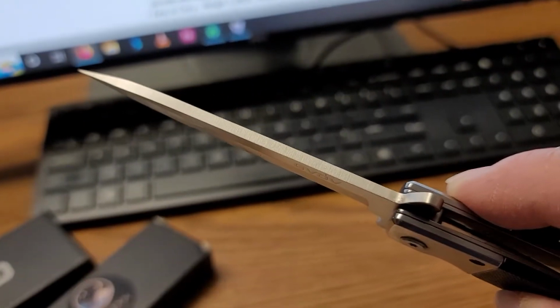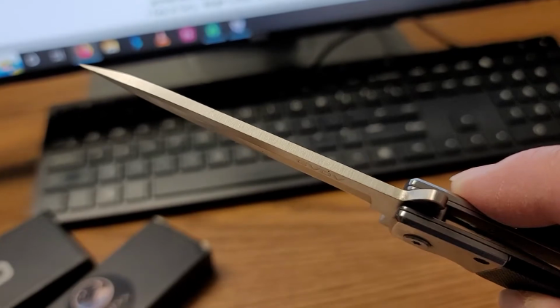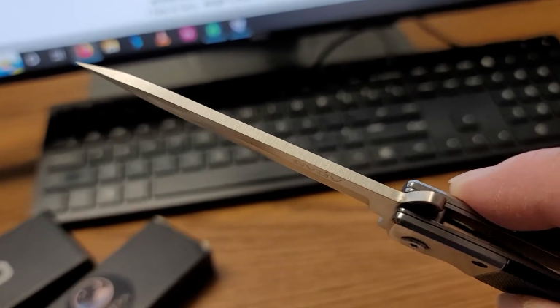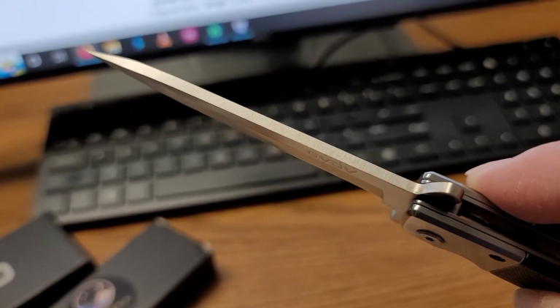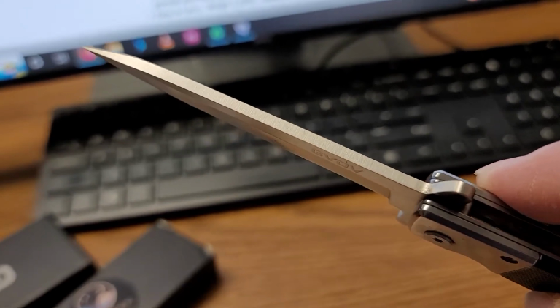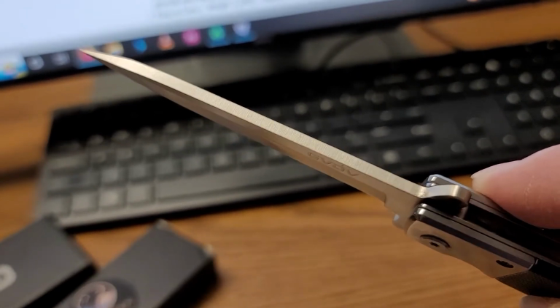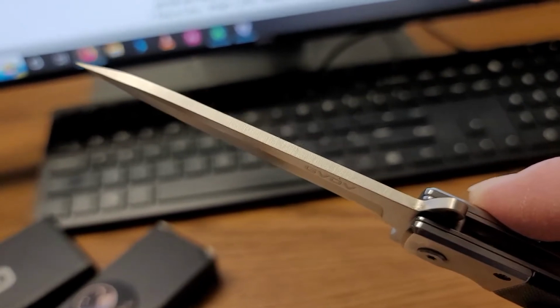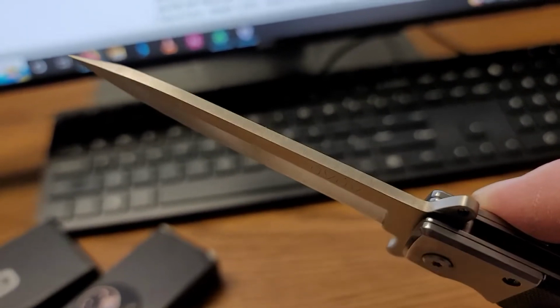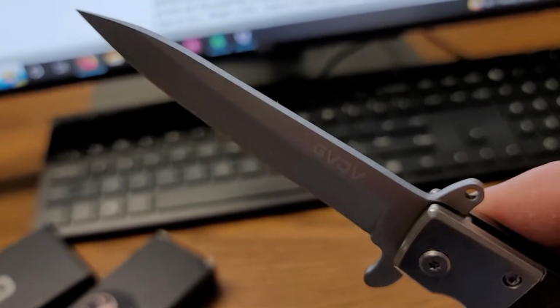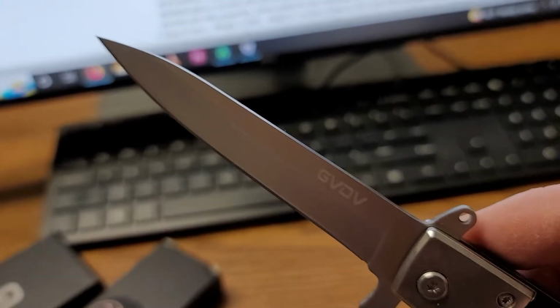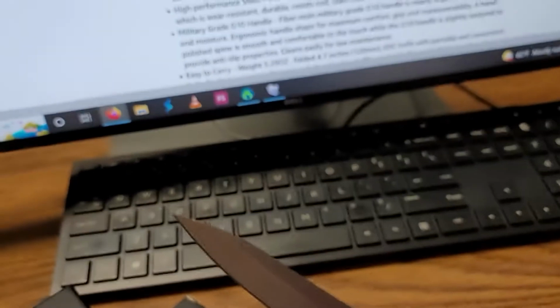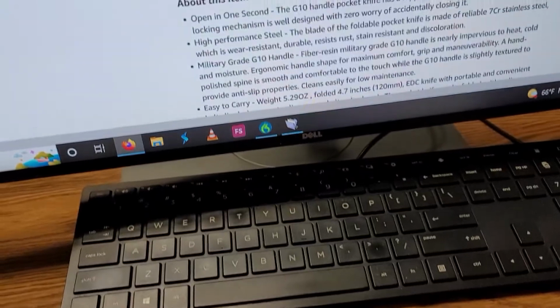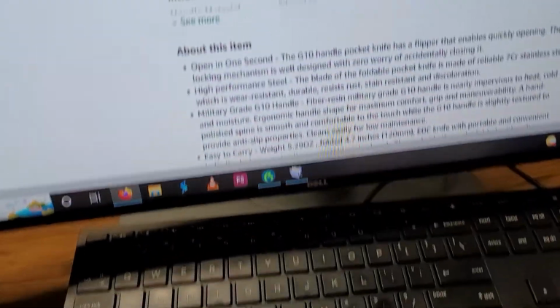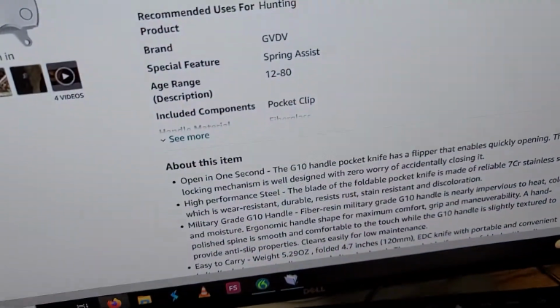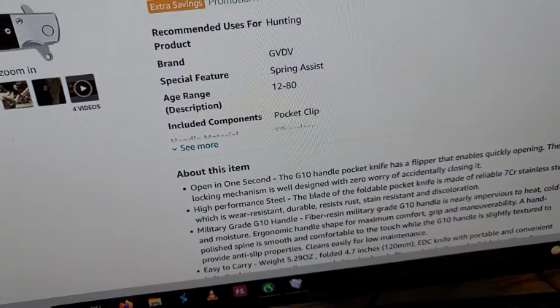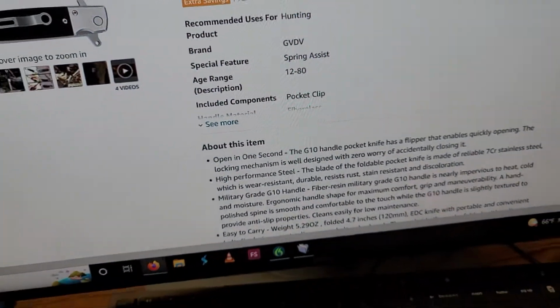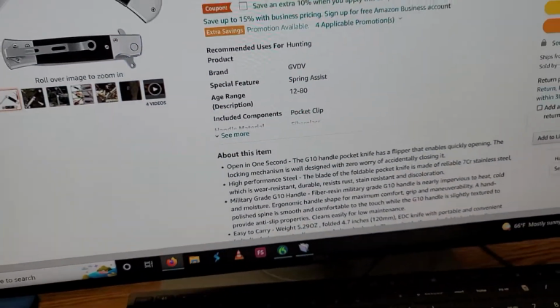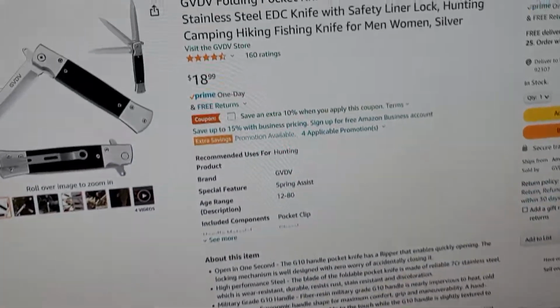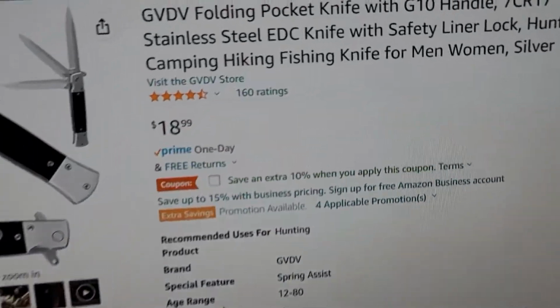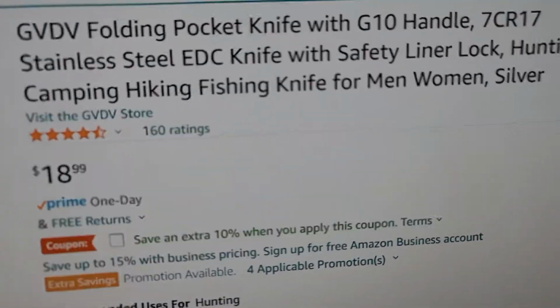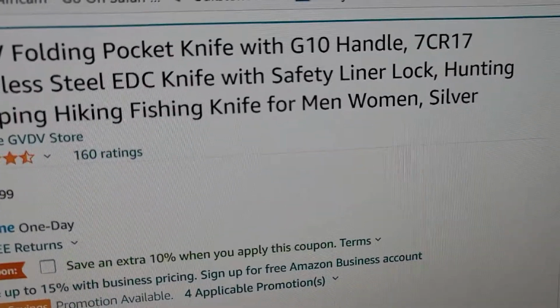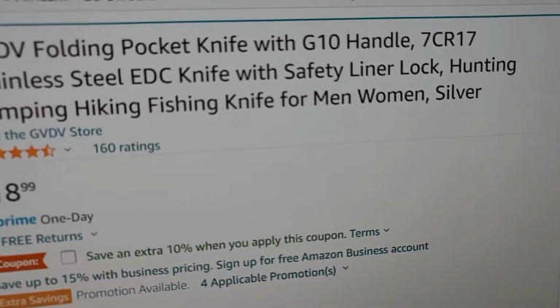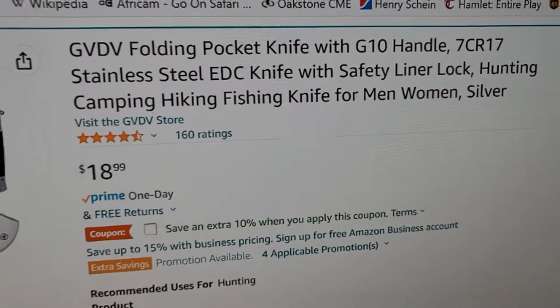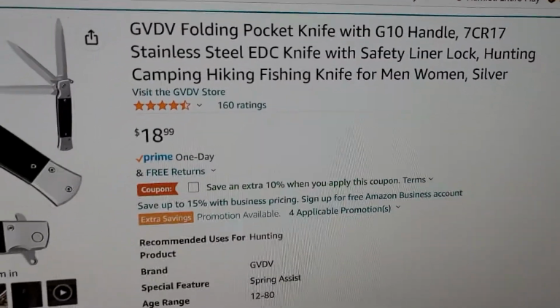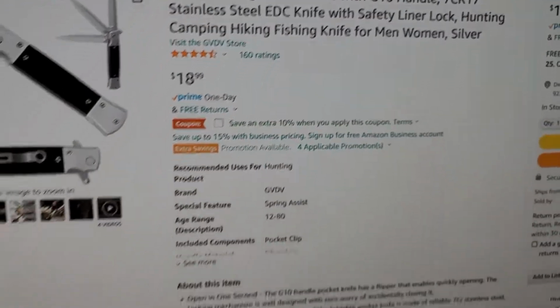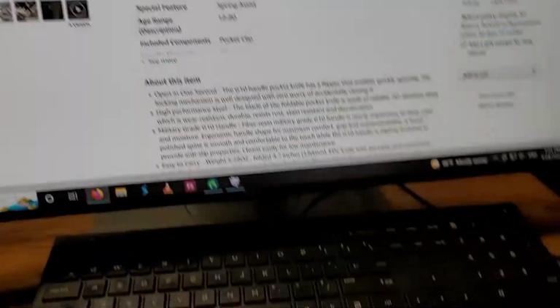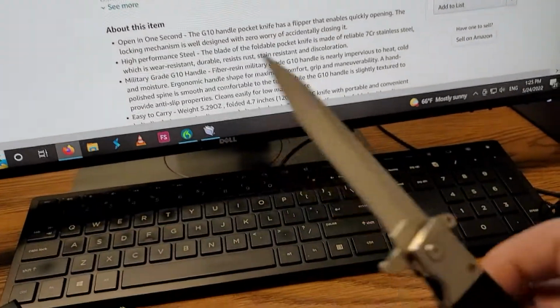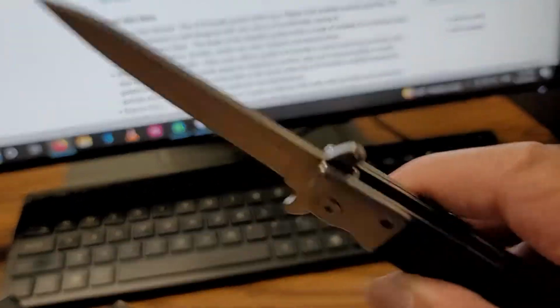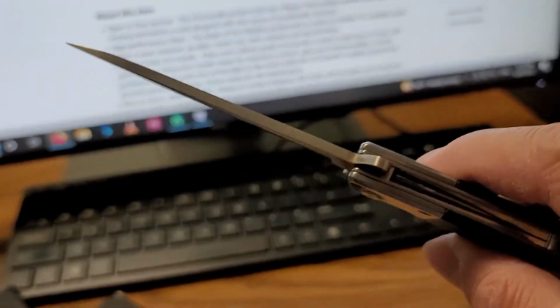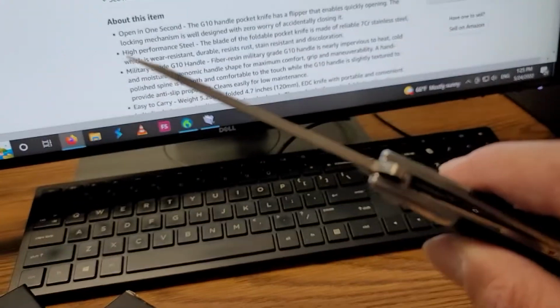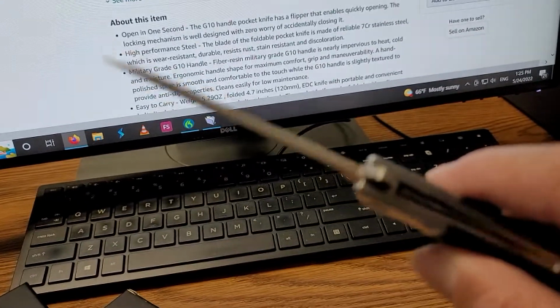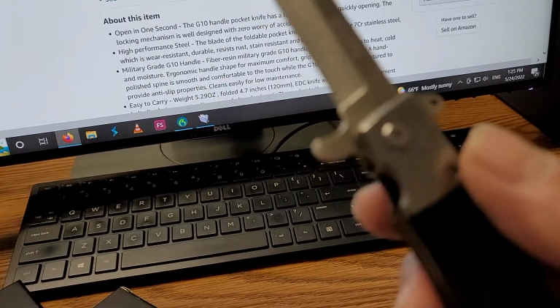Fairly thick. I think the steel is 7Cr17, which is probably cheap stainless steel, but hey, I'll never wear it off.